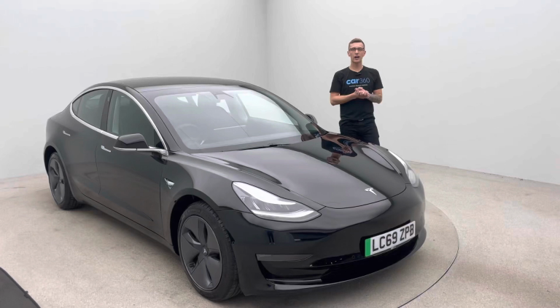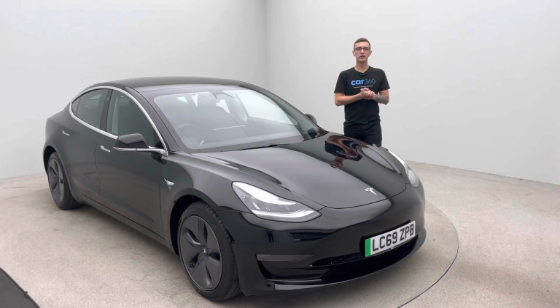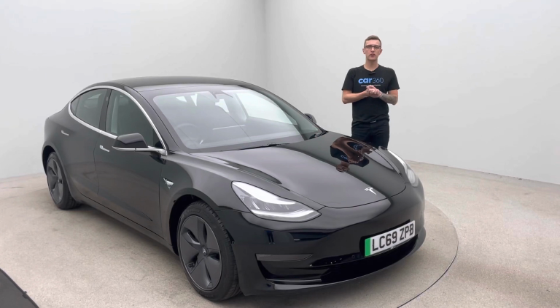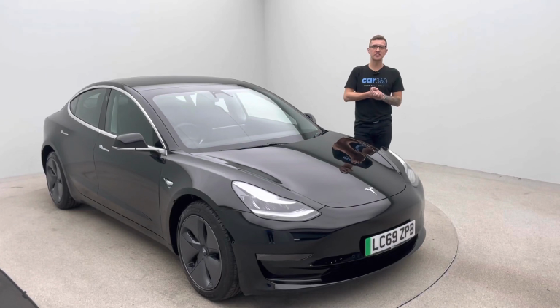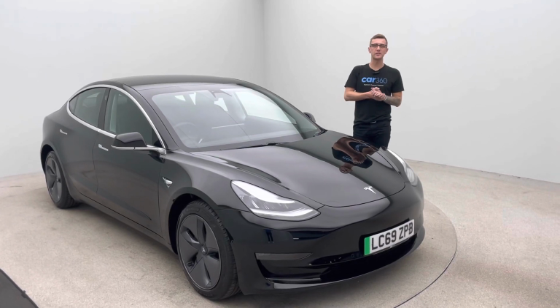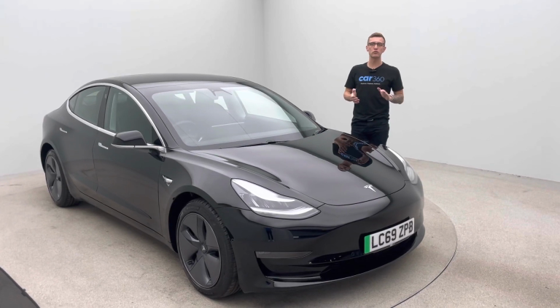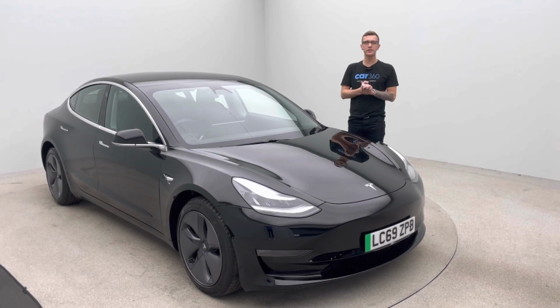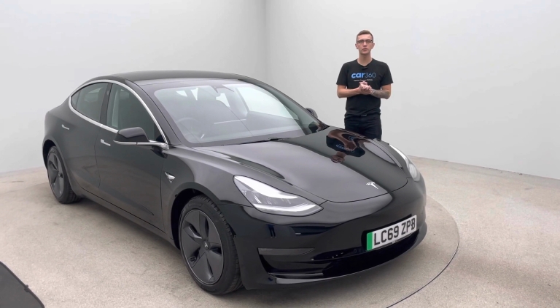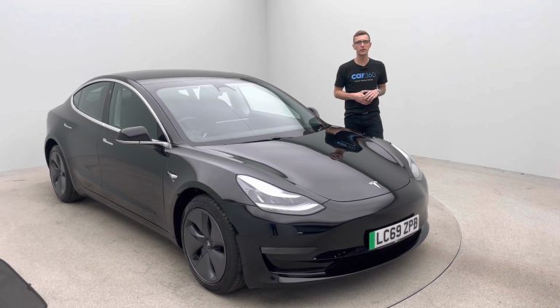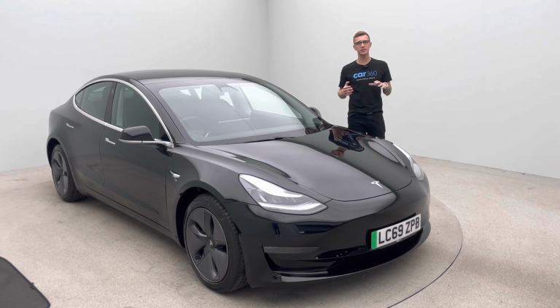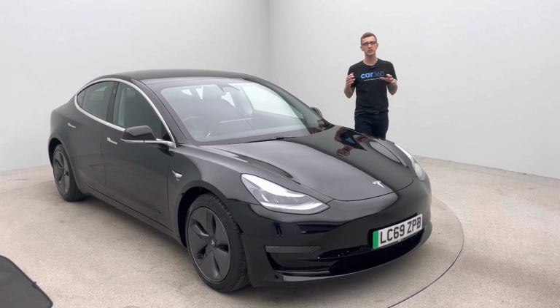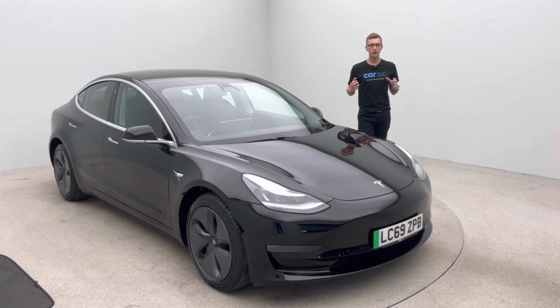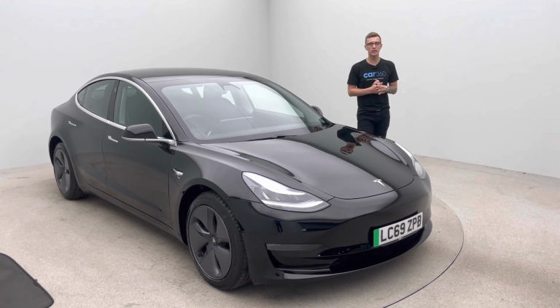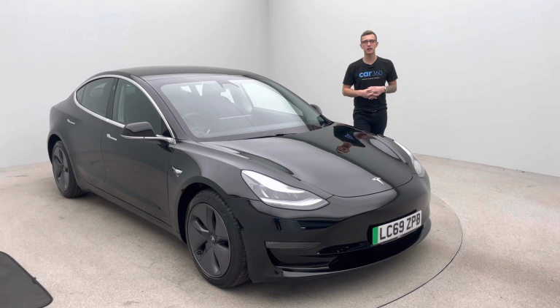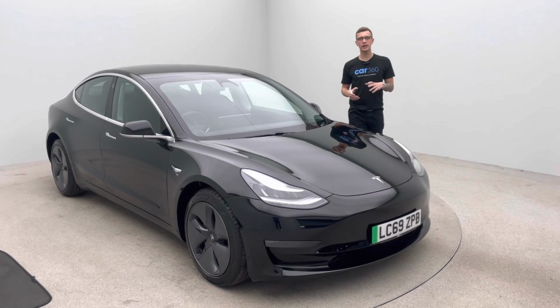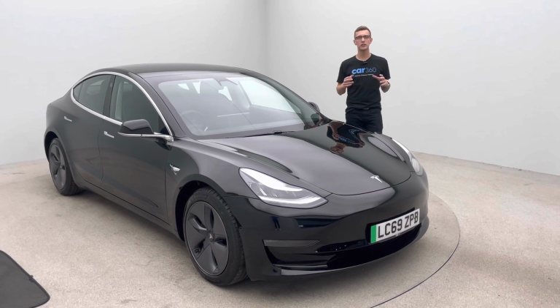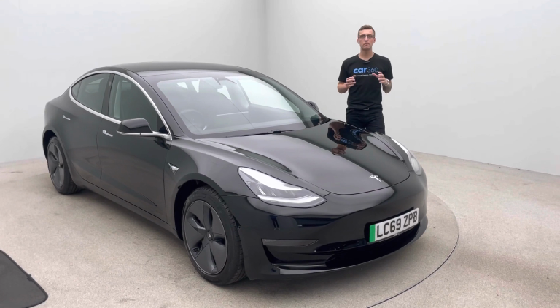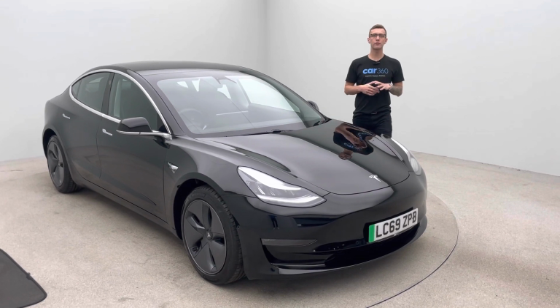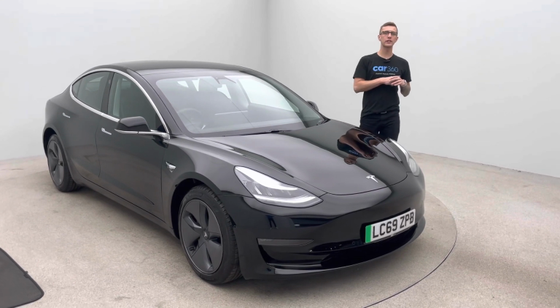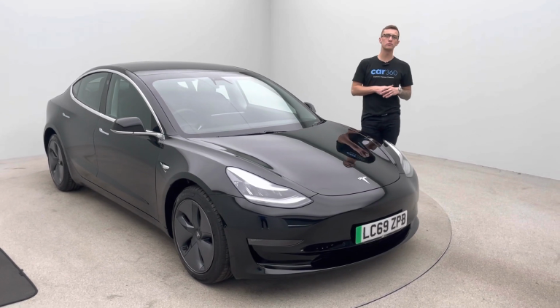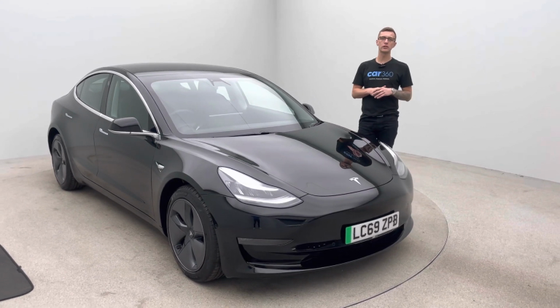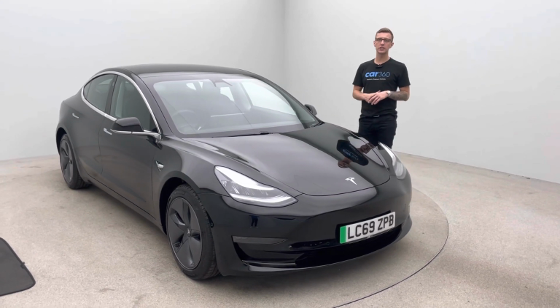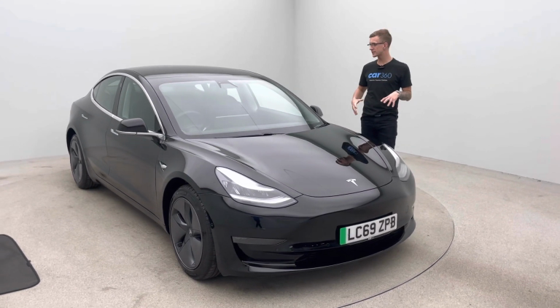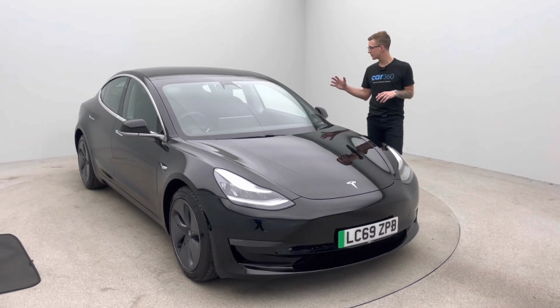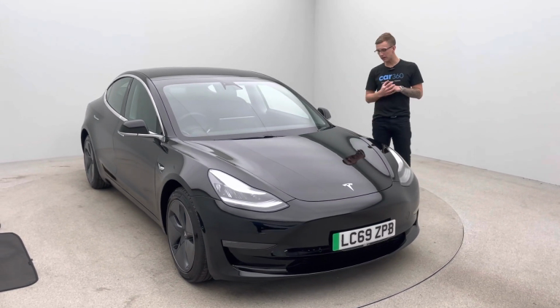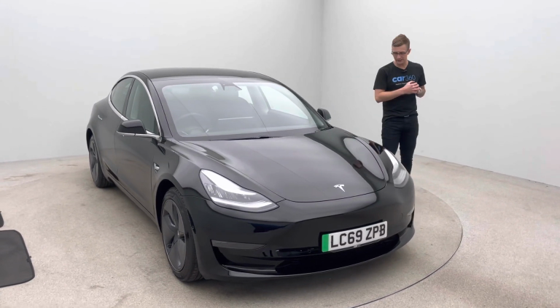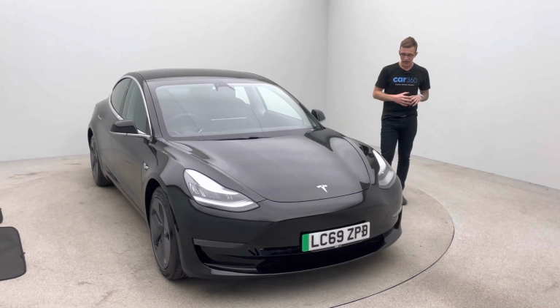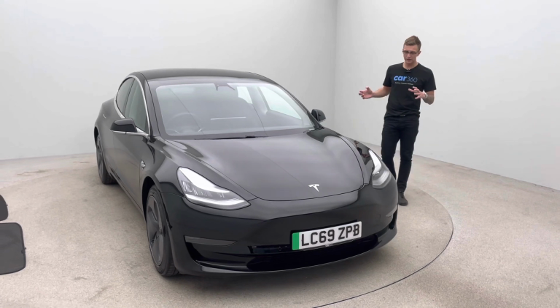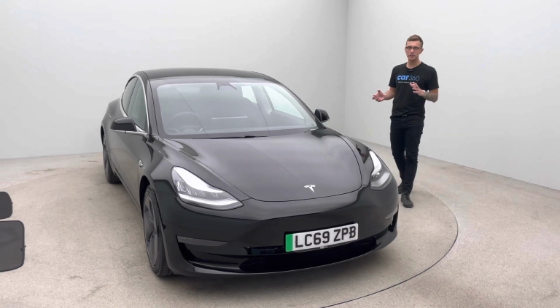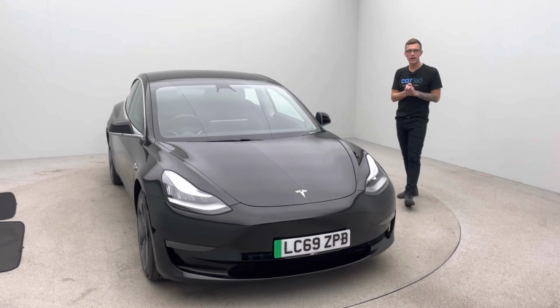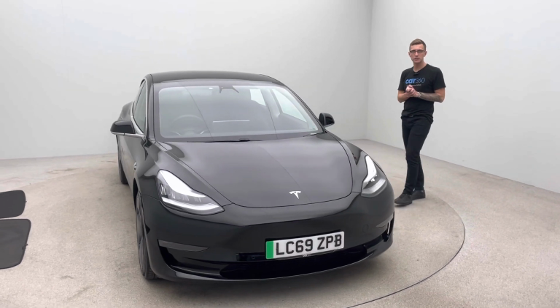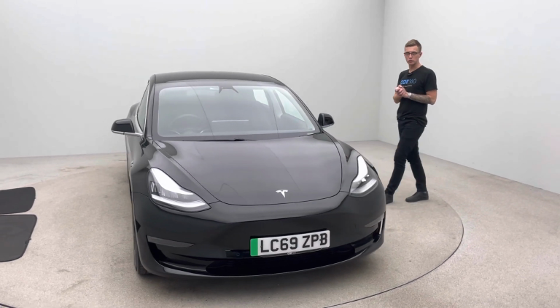Hi and welcome to Car360. My name is Ross. Thank you for watching our video presentation on a 40,000 mile Tesla Model 3 dual motor long range, finished in black with full black leather. I think you'll agree the car looks absolutely gorgeous.